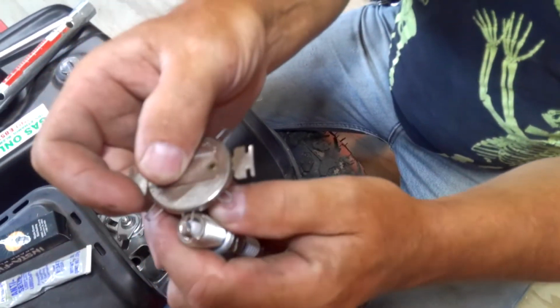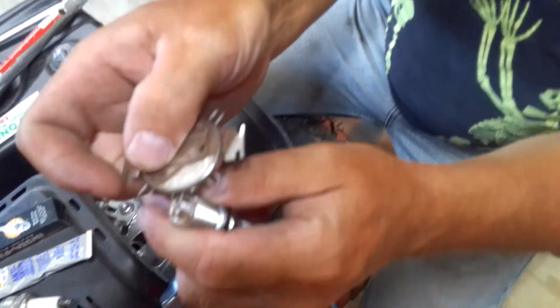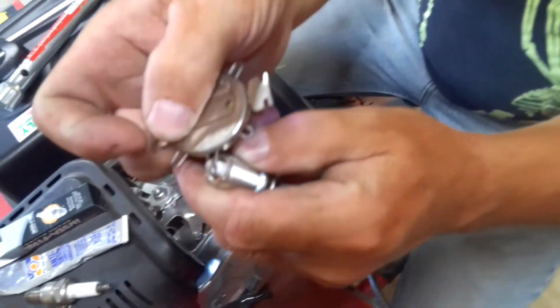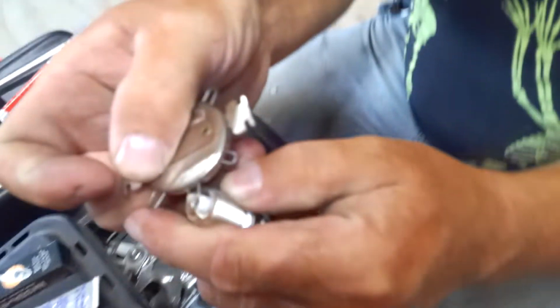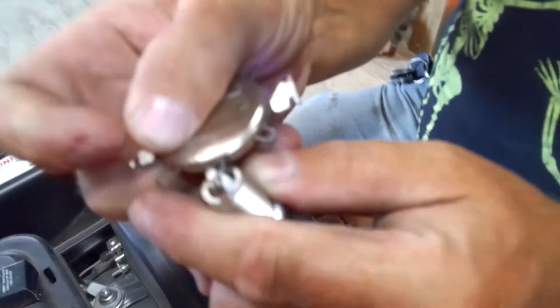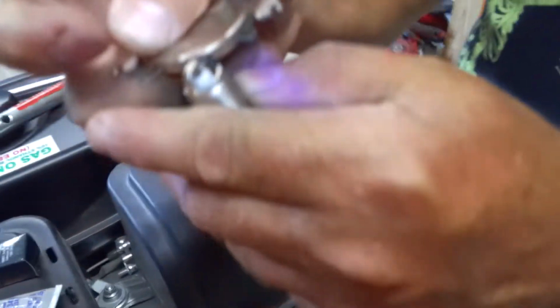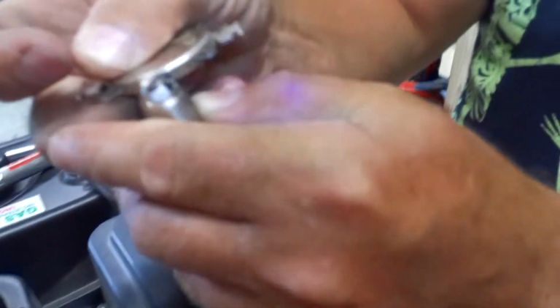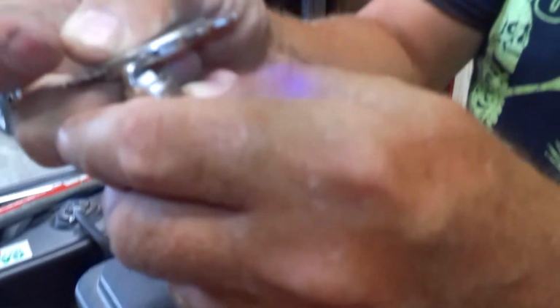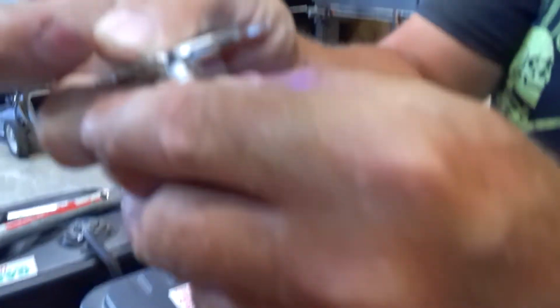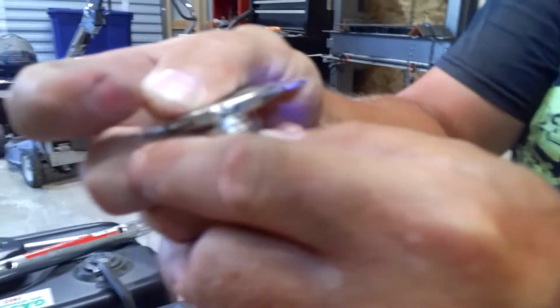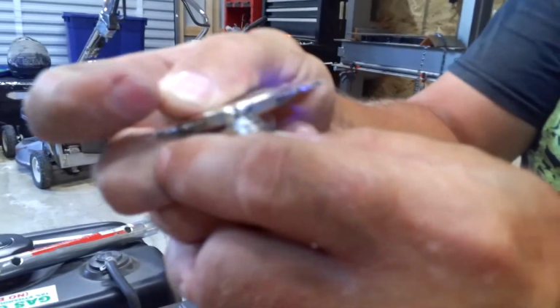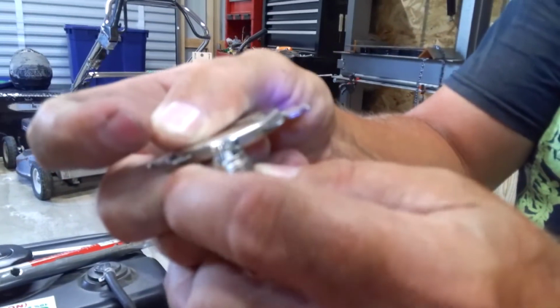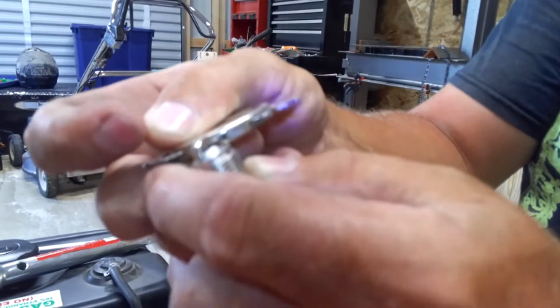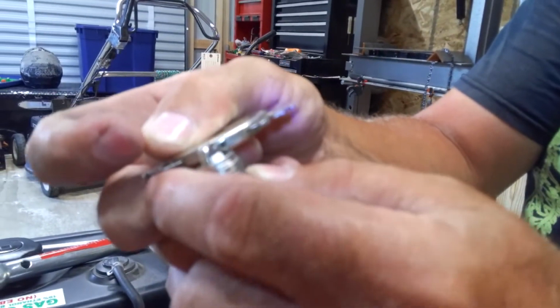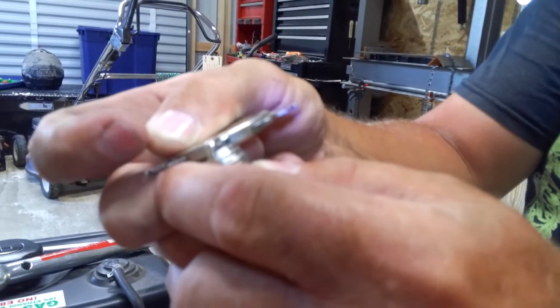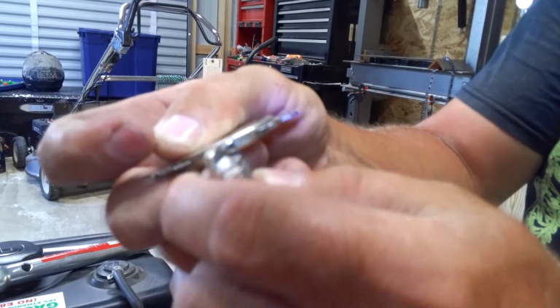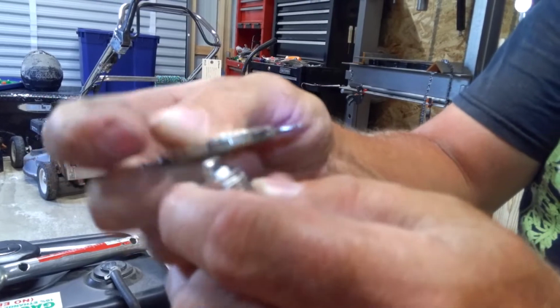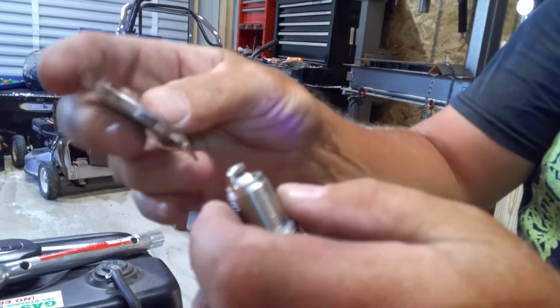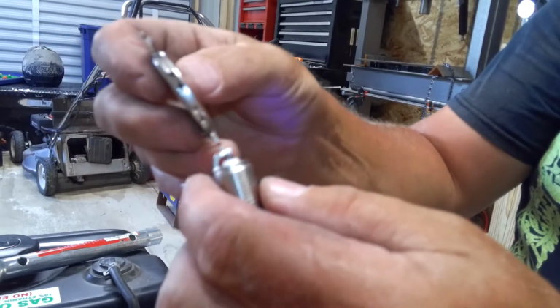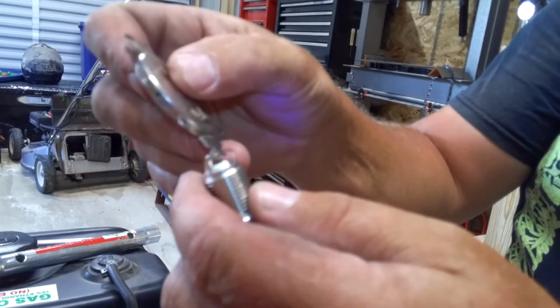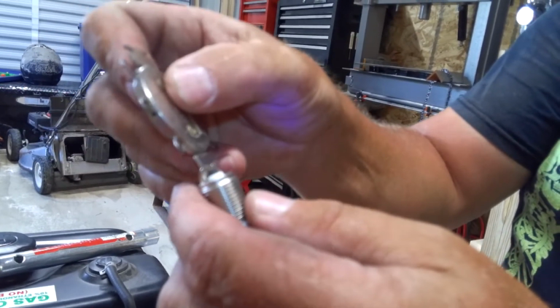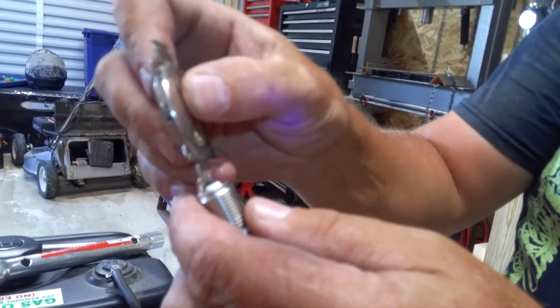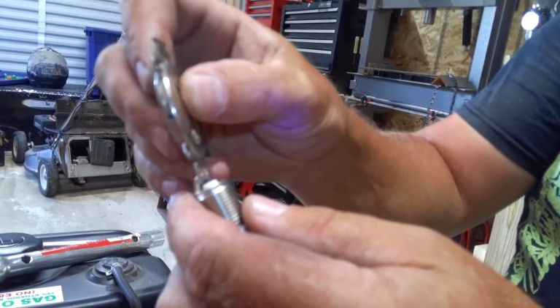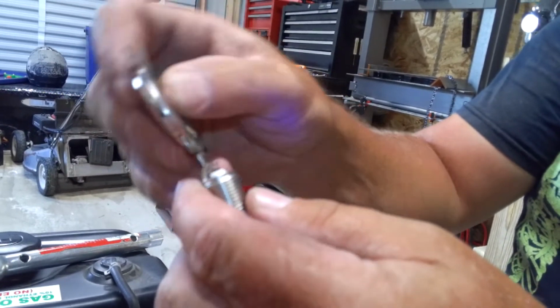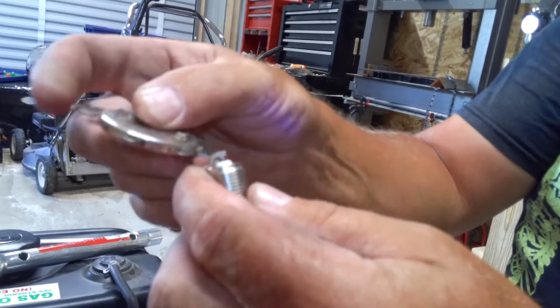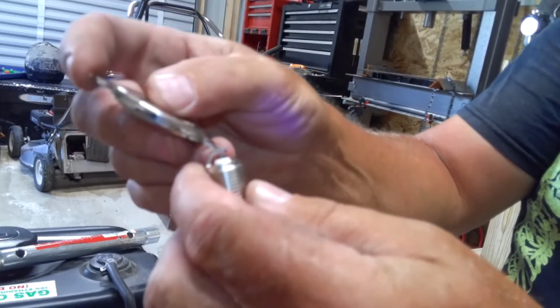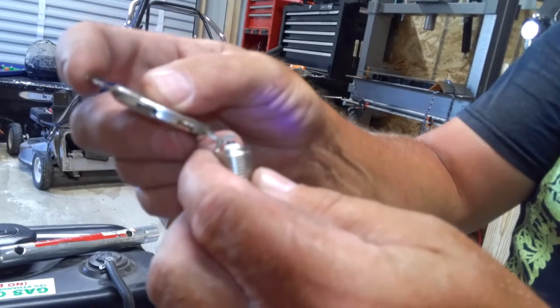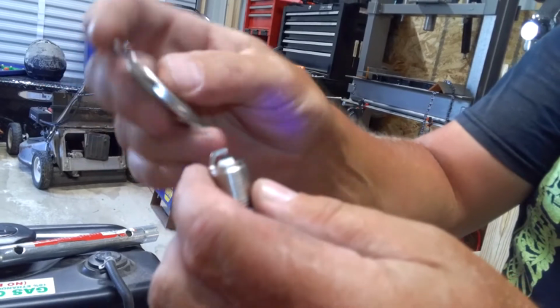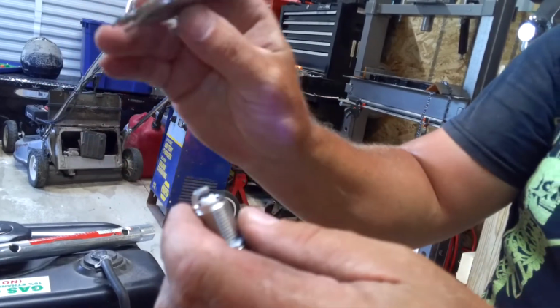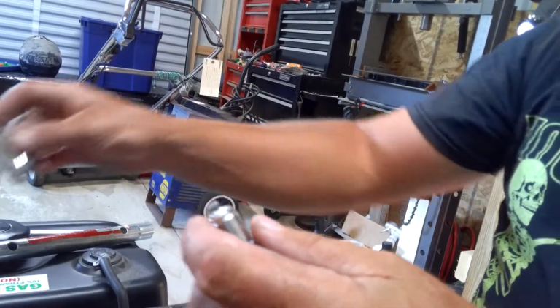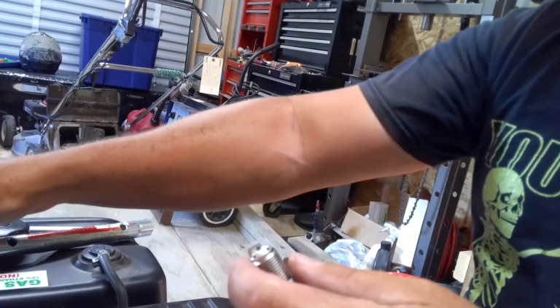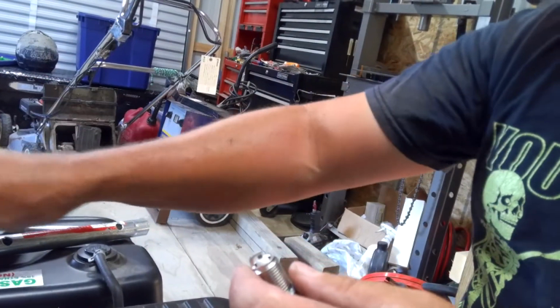On this gauge which is 0.030 — 30 thousandths — you want that to slide in between there, and you can adjust those little ends. It's a handy little gauge to have.